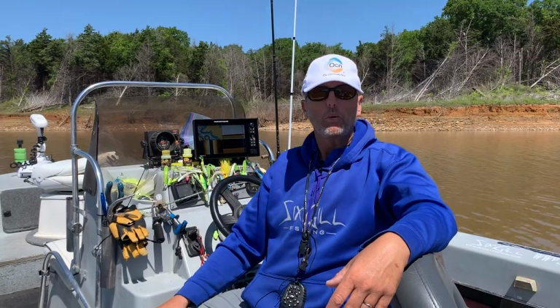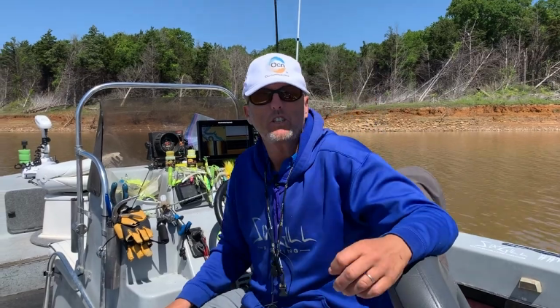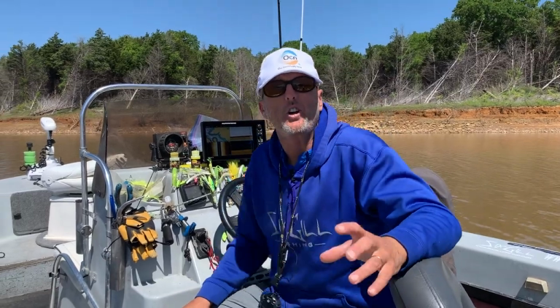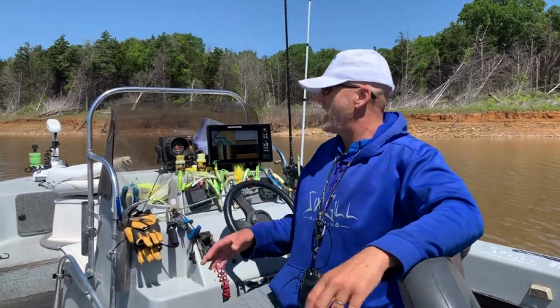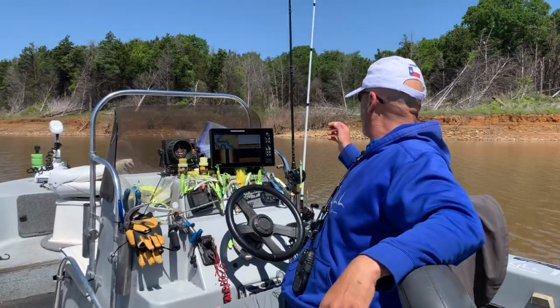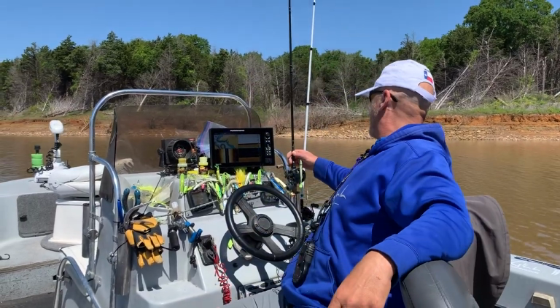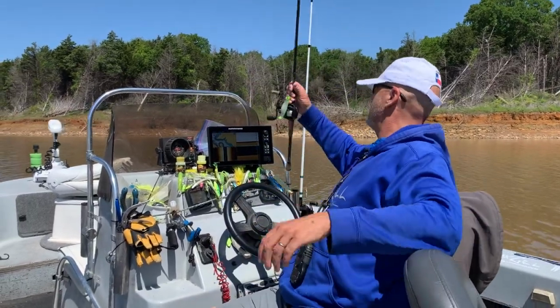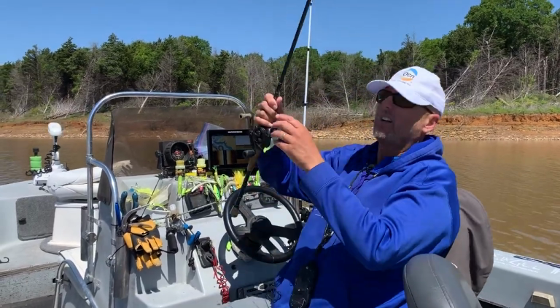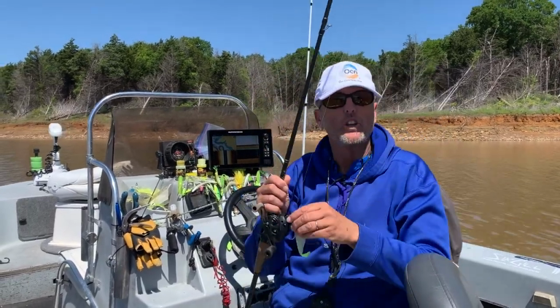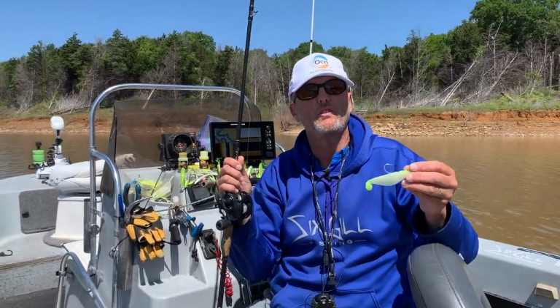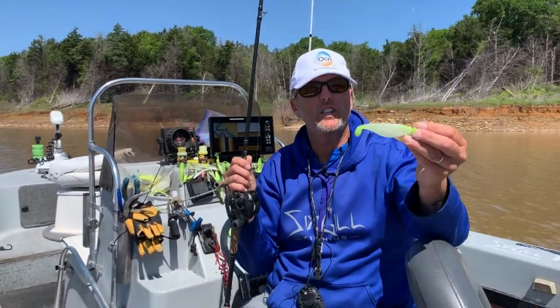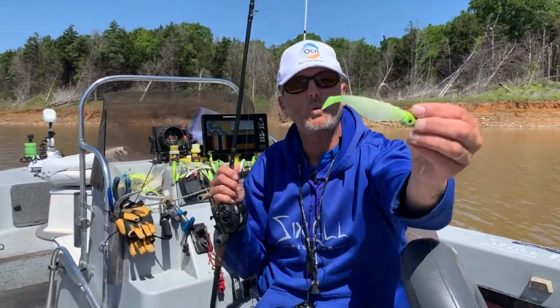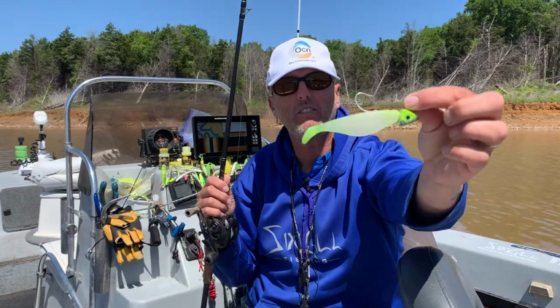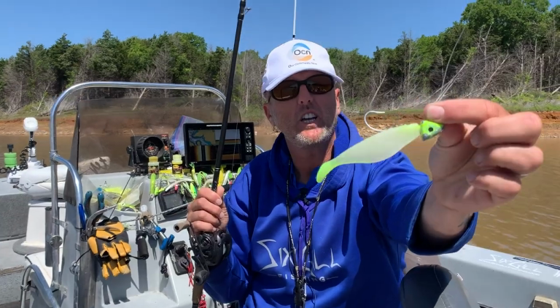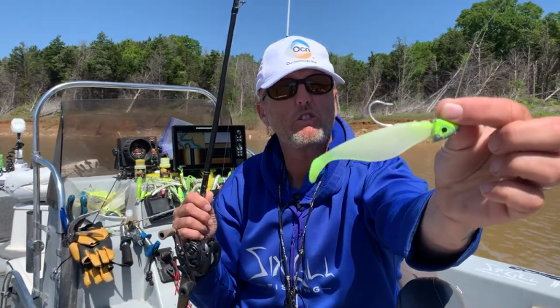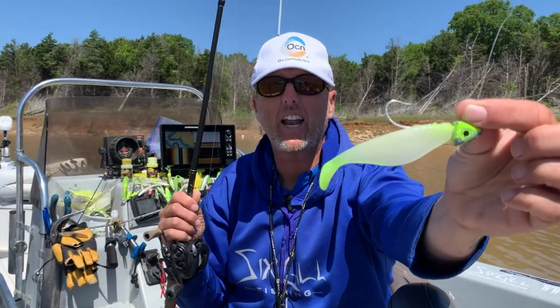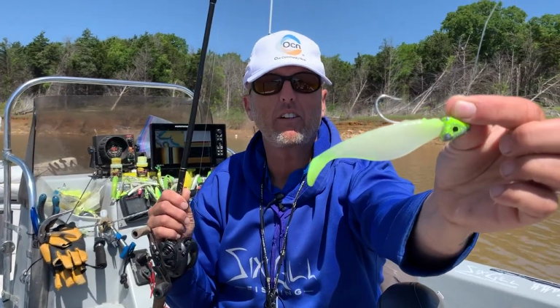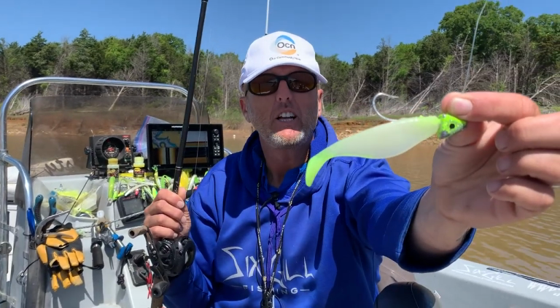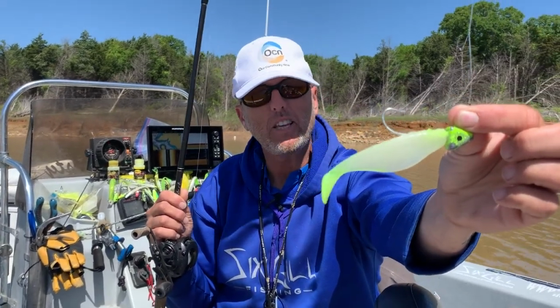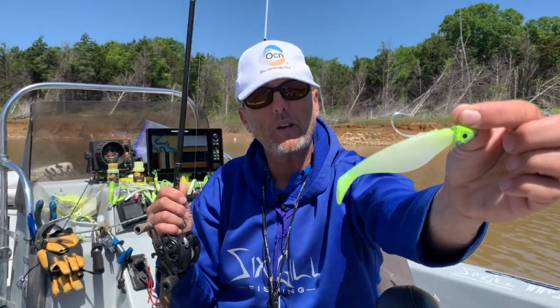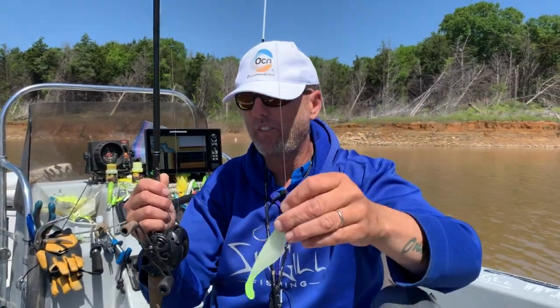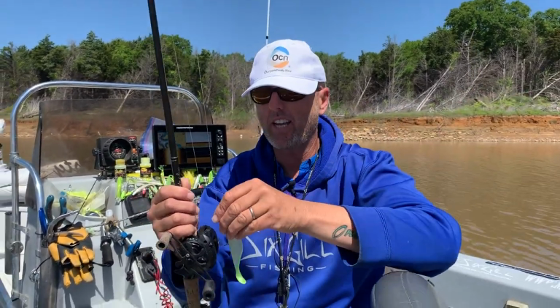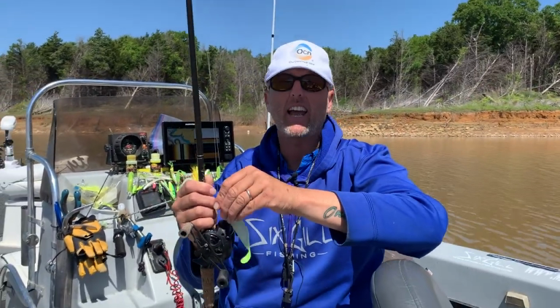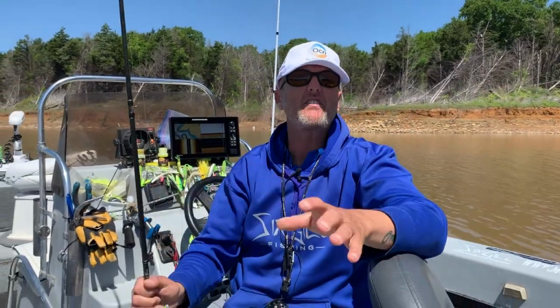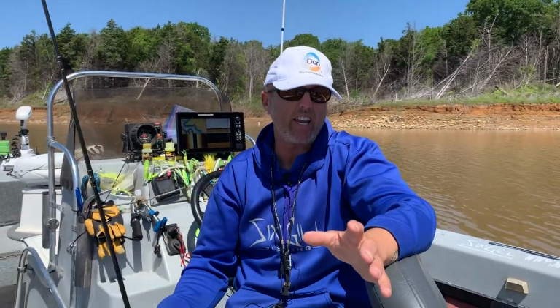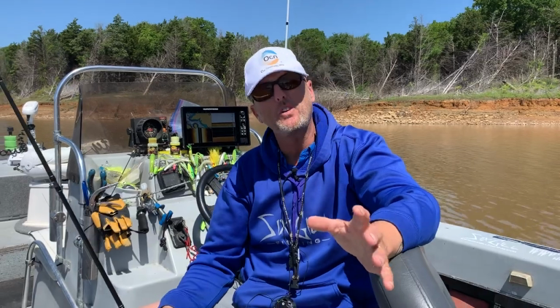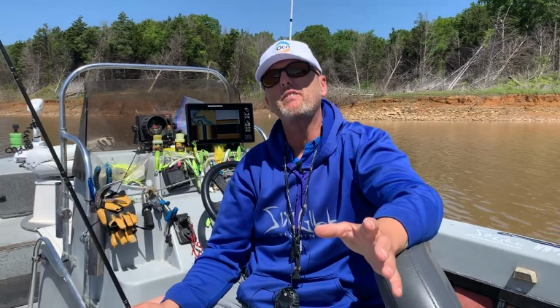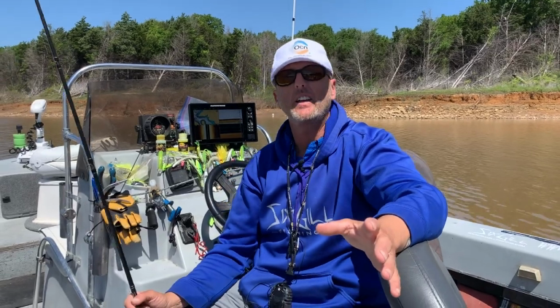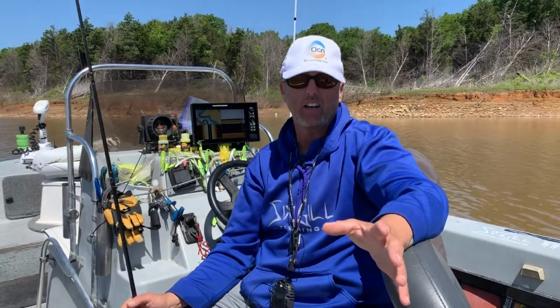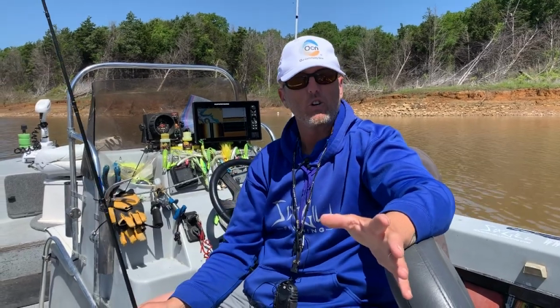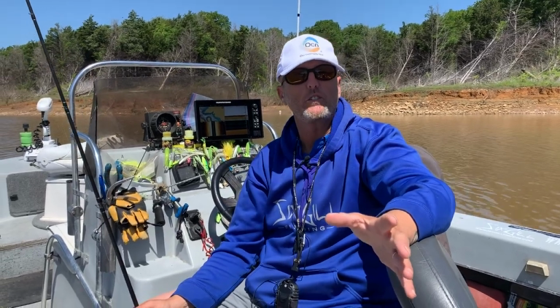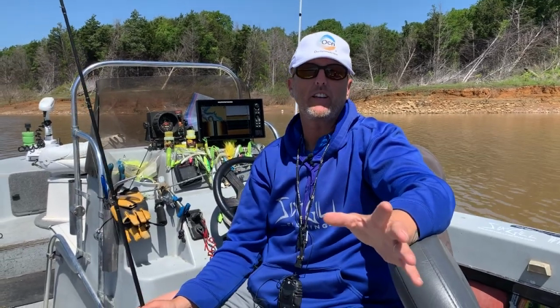Pretty much still on the sassy shad bite for the larger fish and the nice quality fish. It seems to be that the fish are kicking it down about 15 to 35 feet unless they're on the surface feeding.